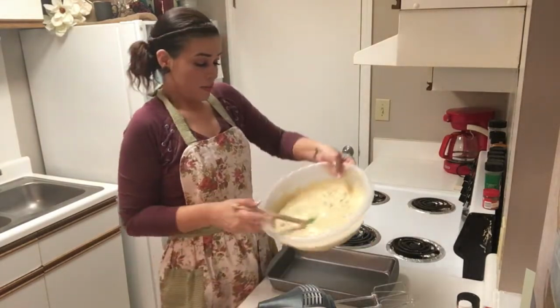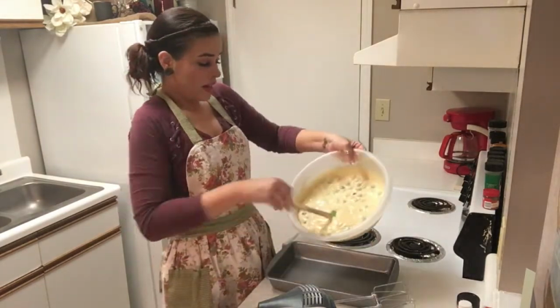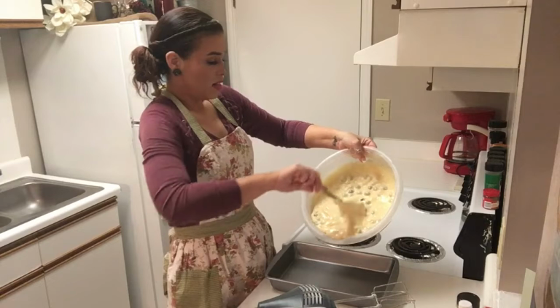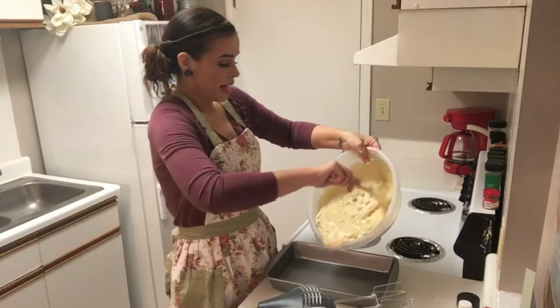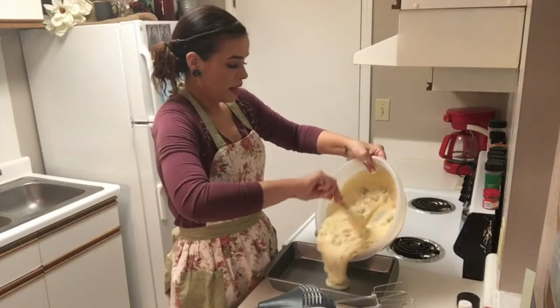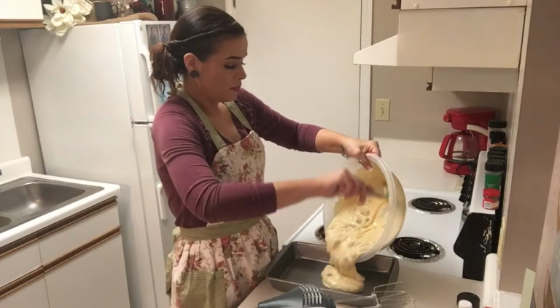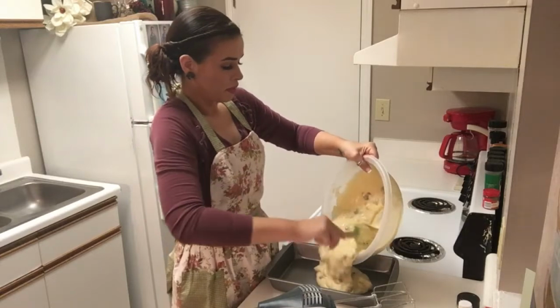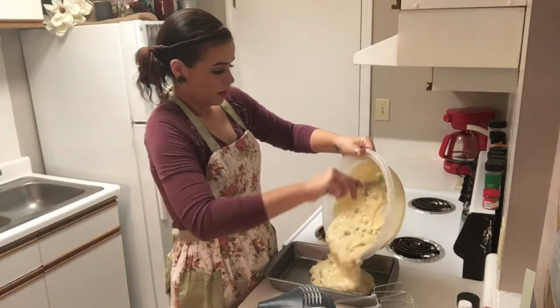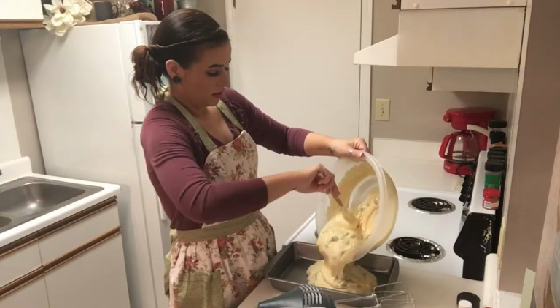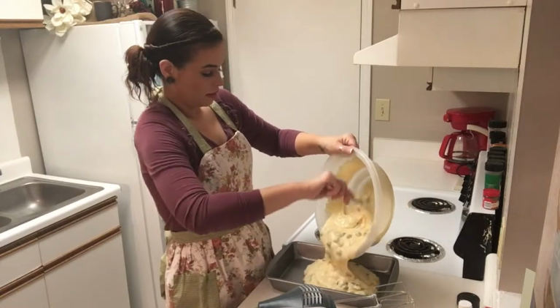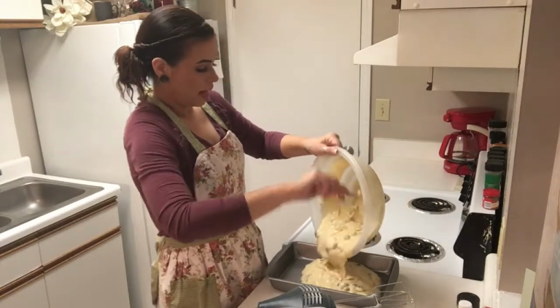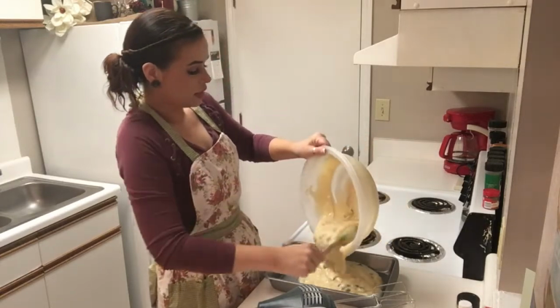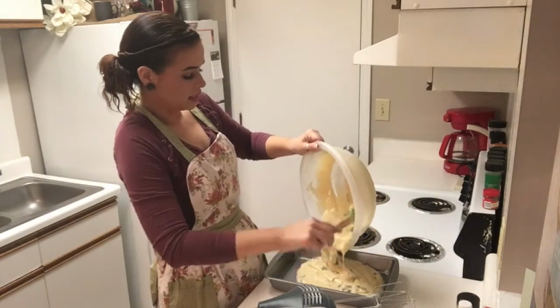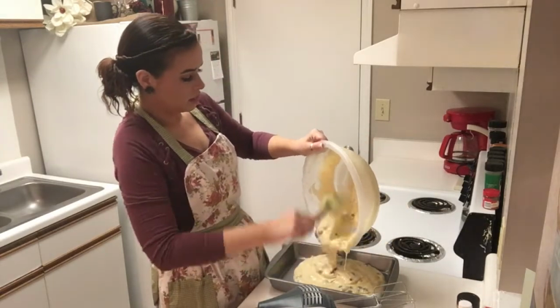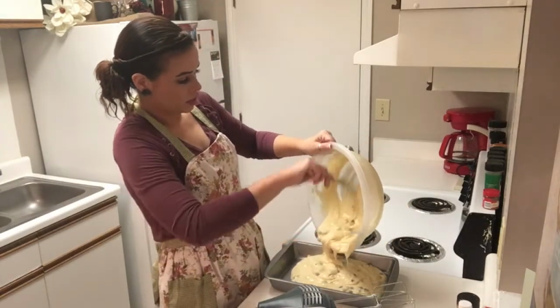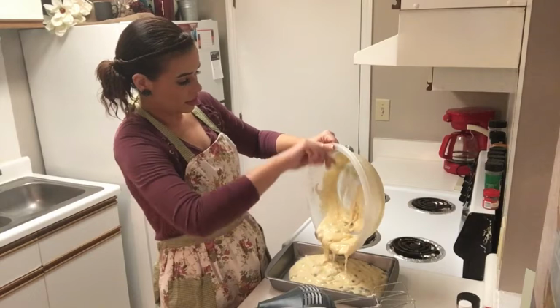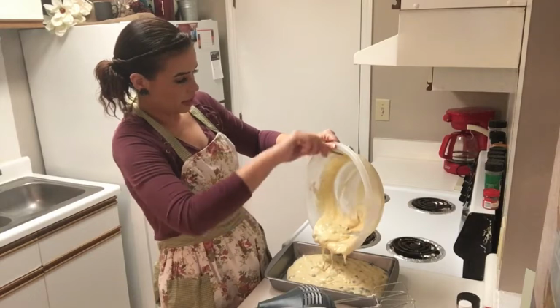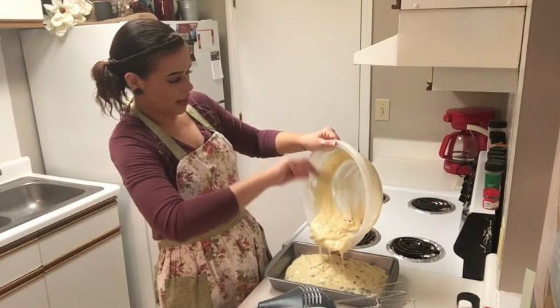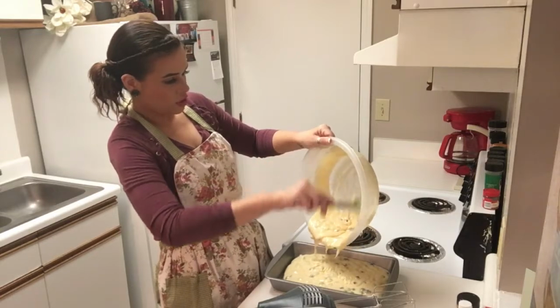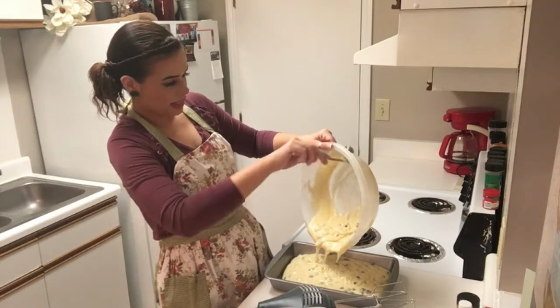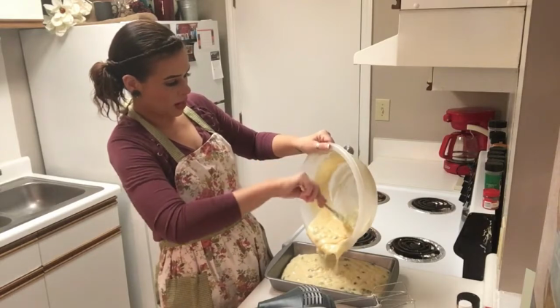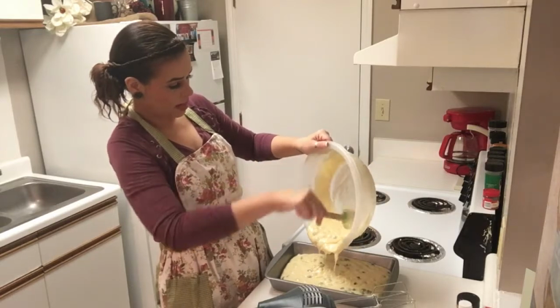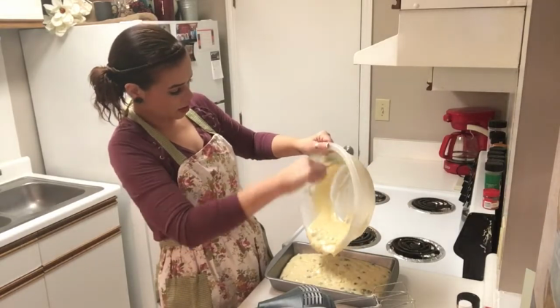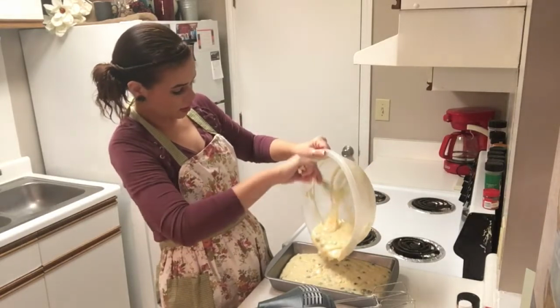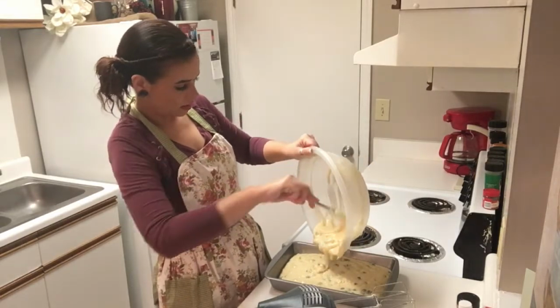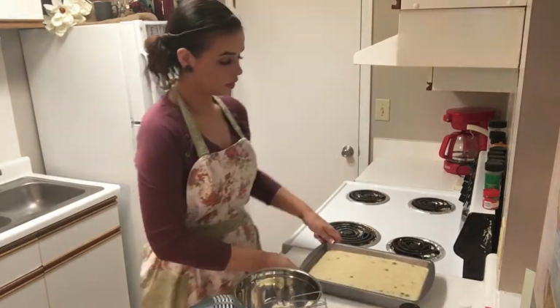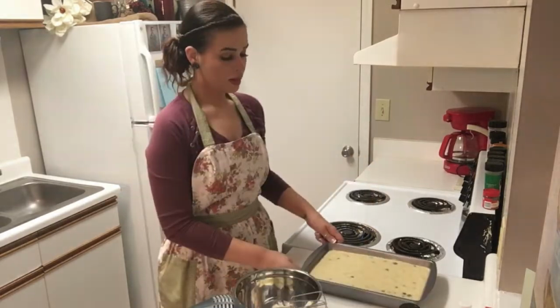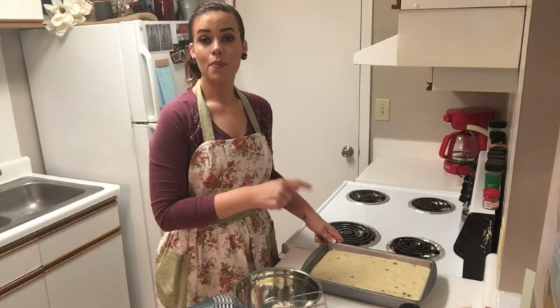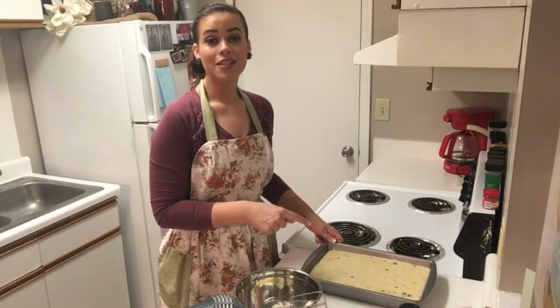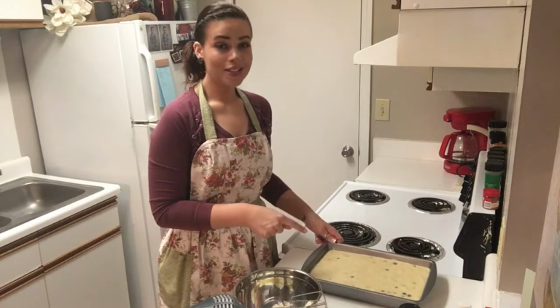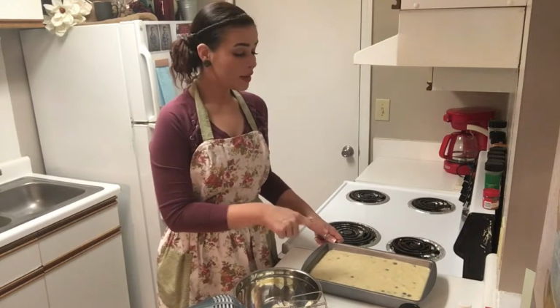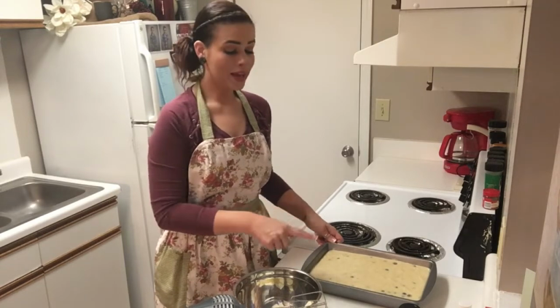We're going to put that in our cake pan. I'm using a non-stick, but if you're not, you're definitely going to want to make sure you go ahead and spray that pan first. Our batter is all set to go in the pan.